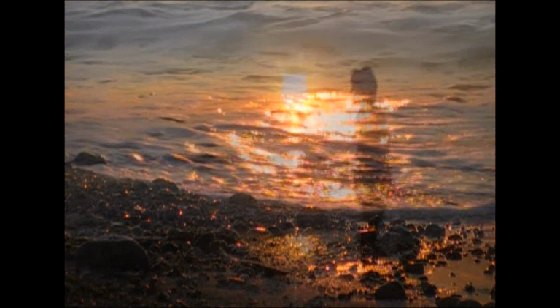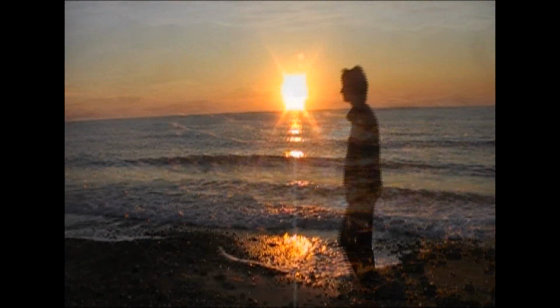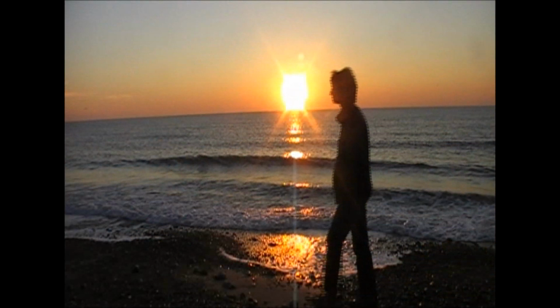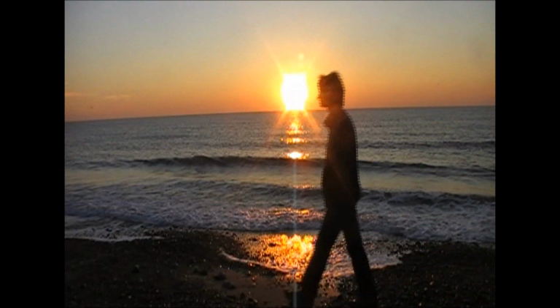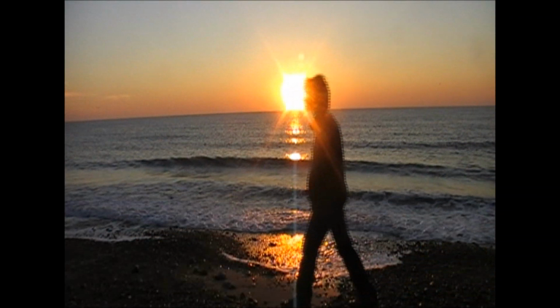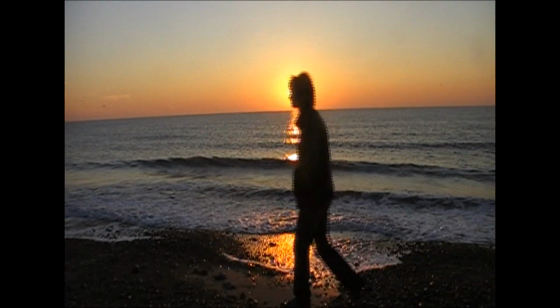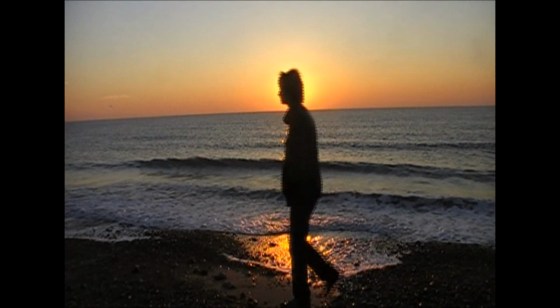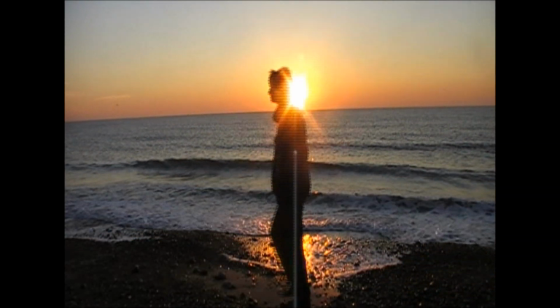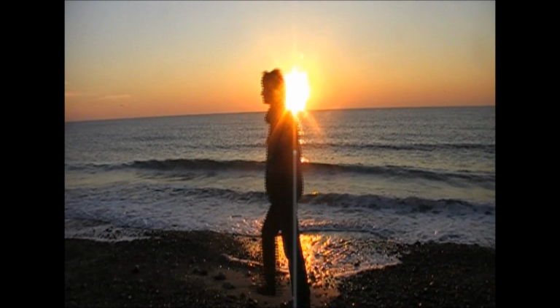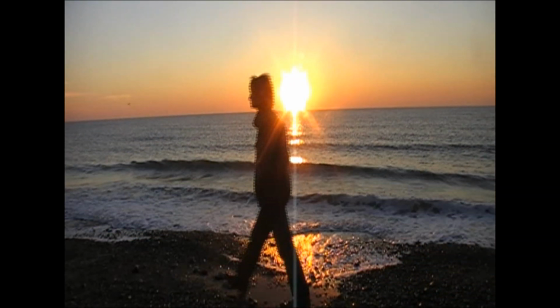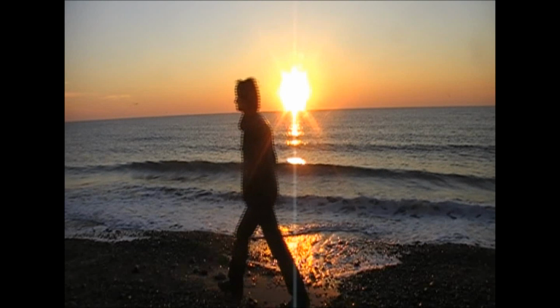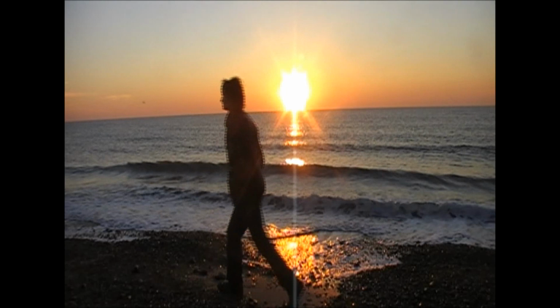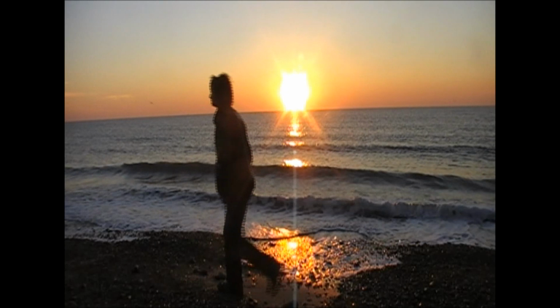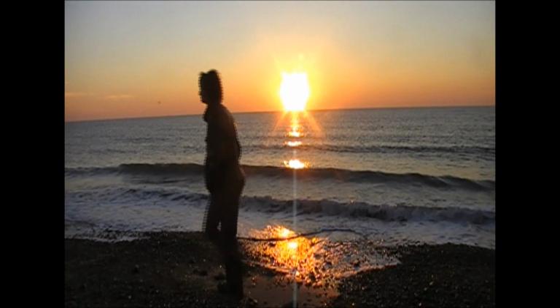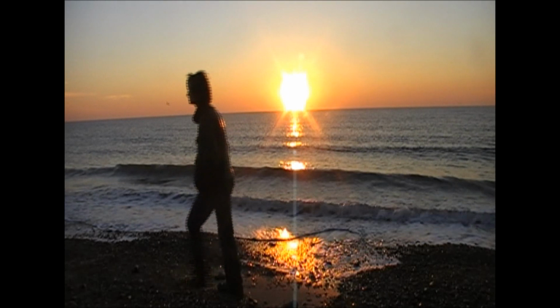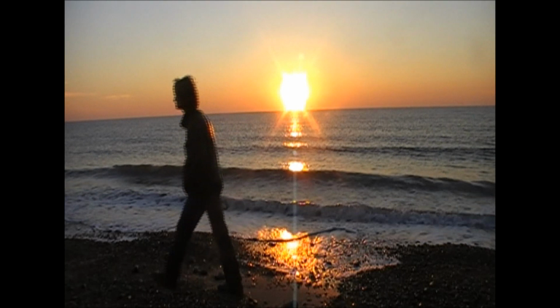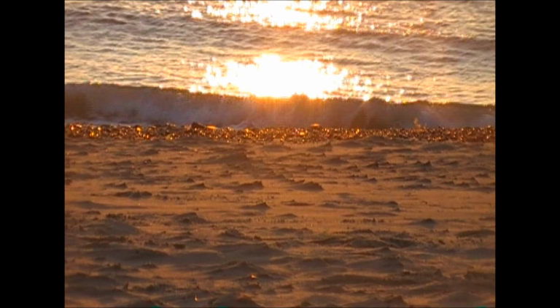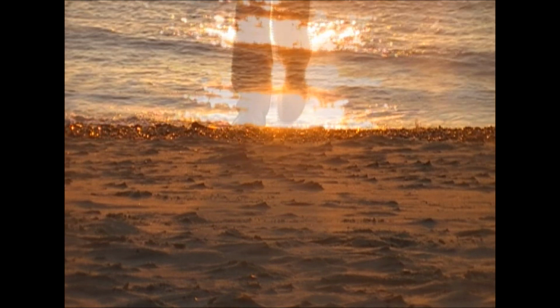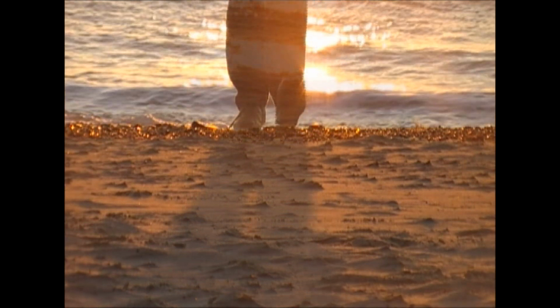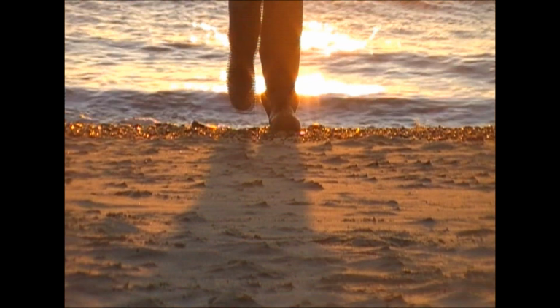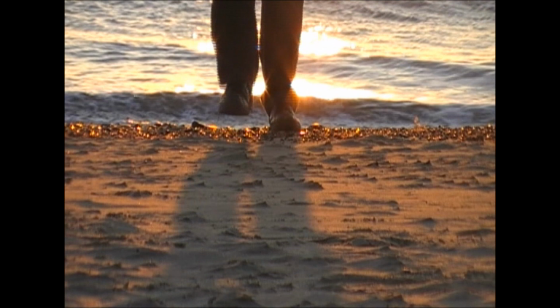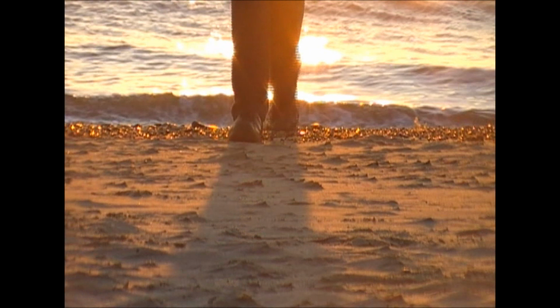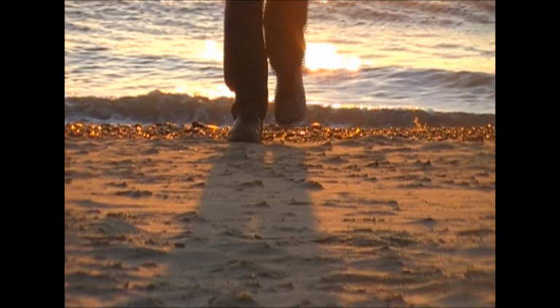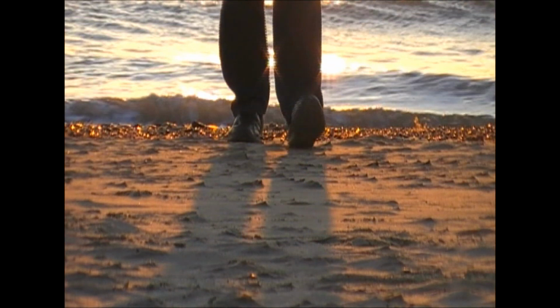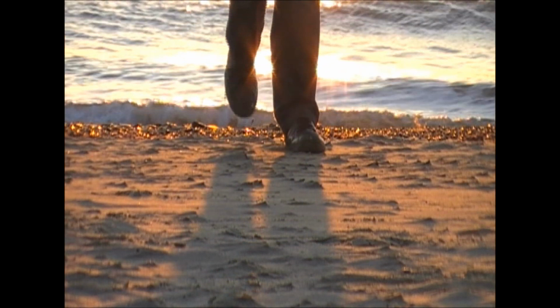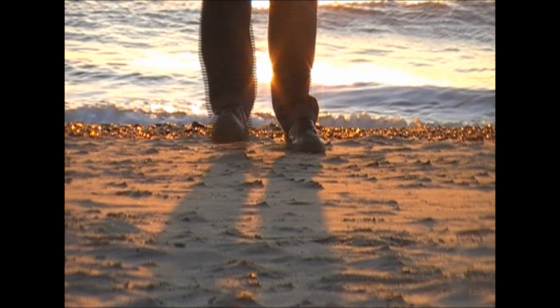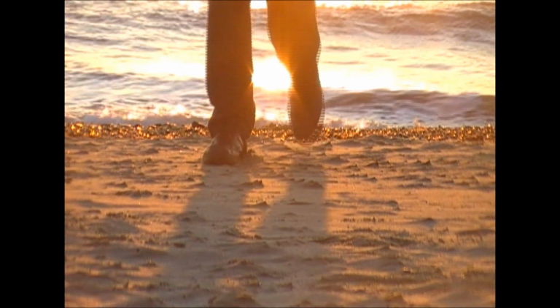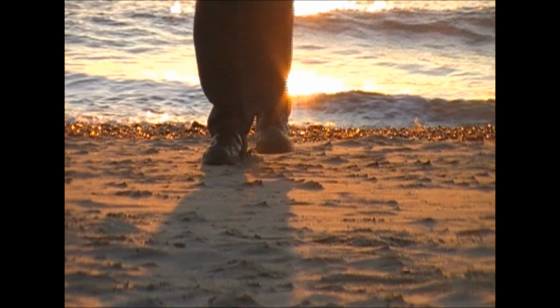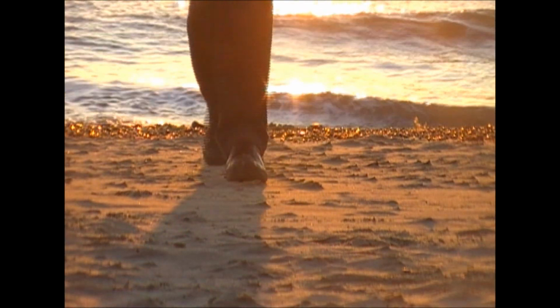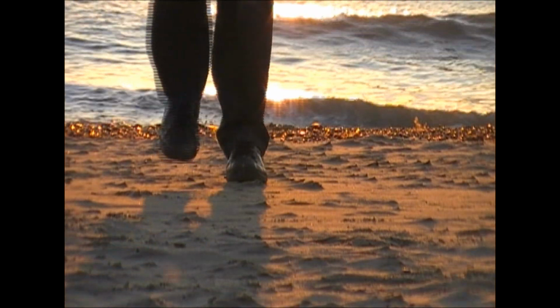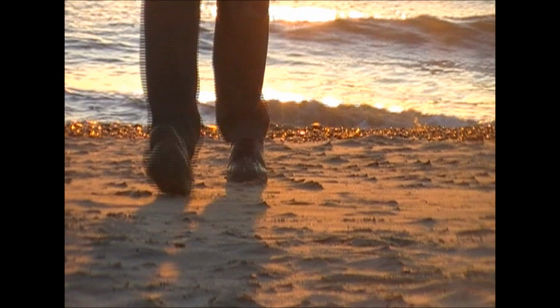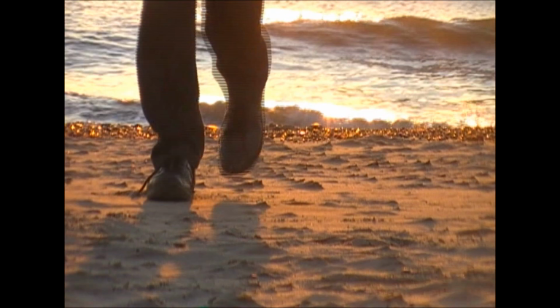There's nothing like a good old walk. It releases those inner tensions and in exchange allows you to absorb those feelings of tranquility that this beautiful planet offers so very well.